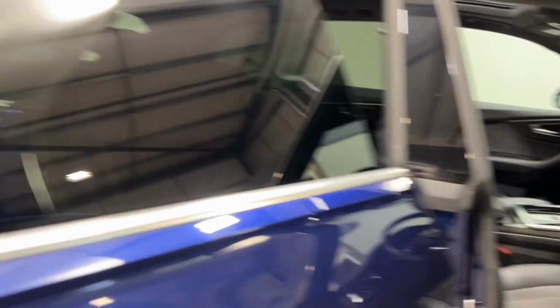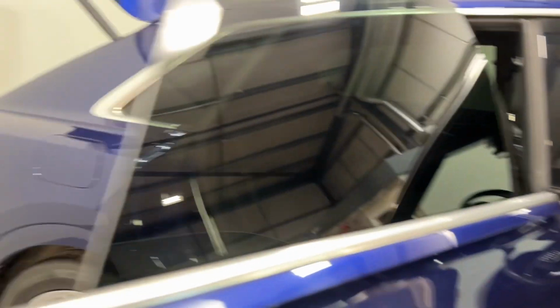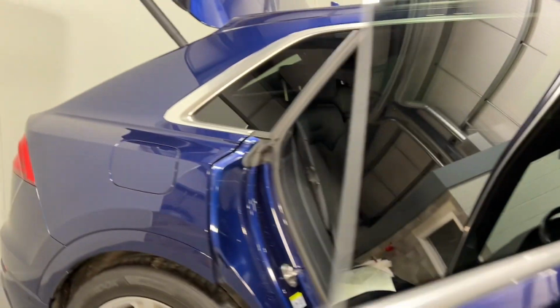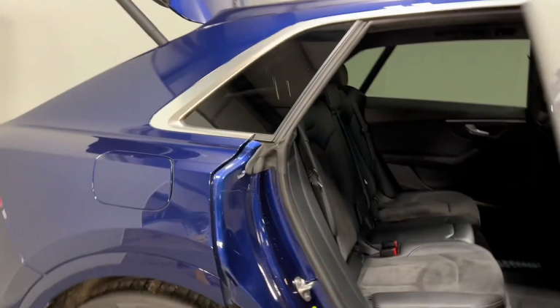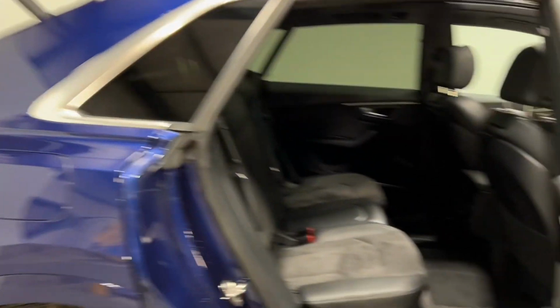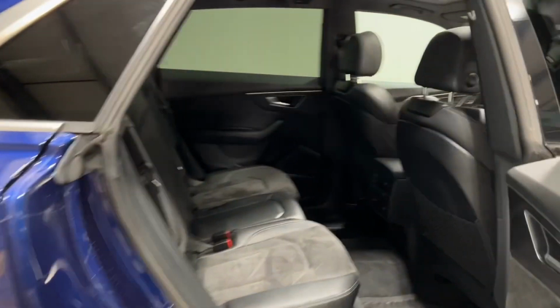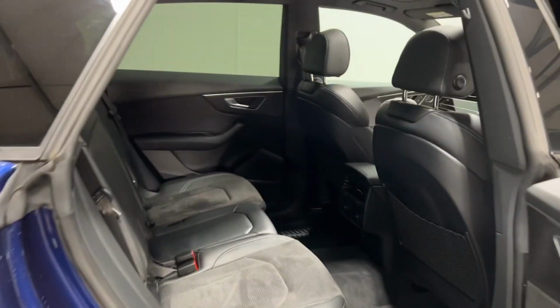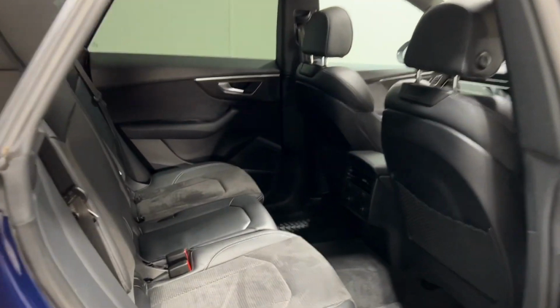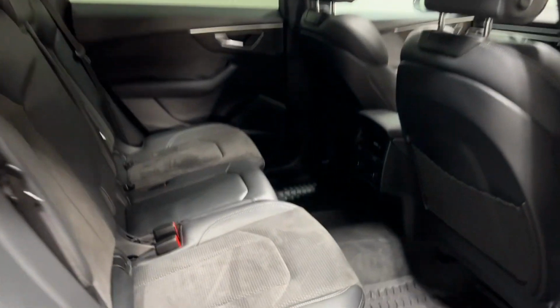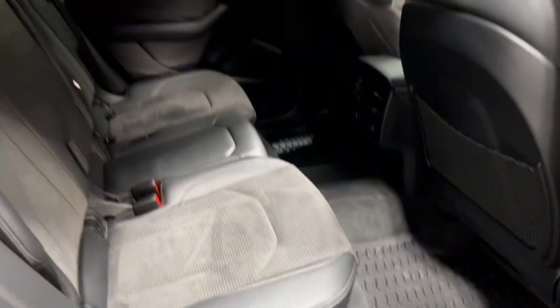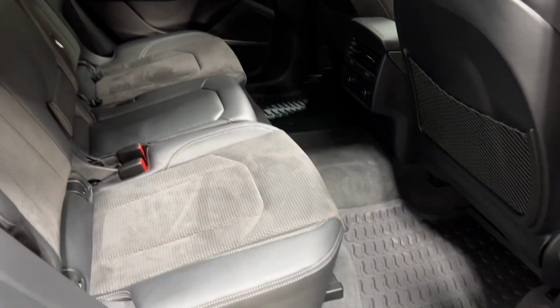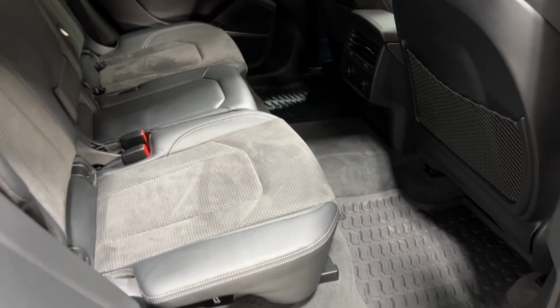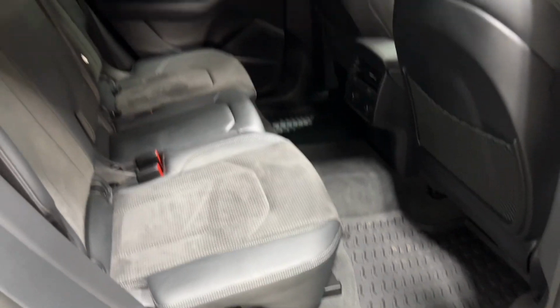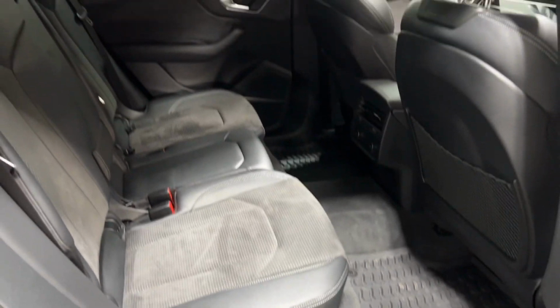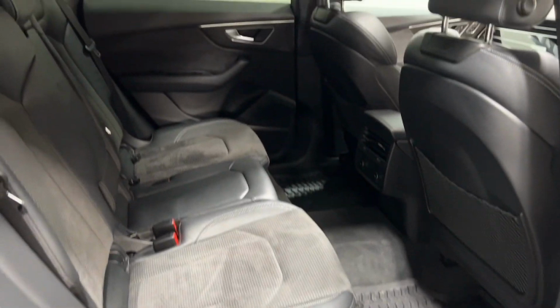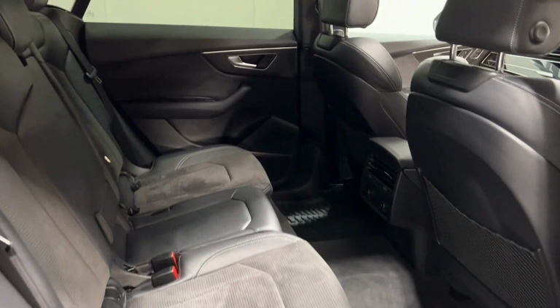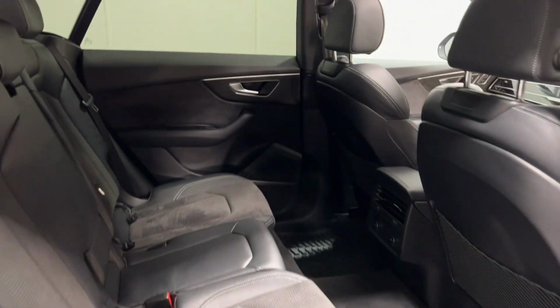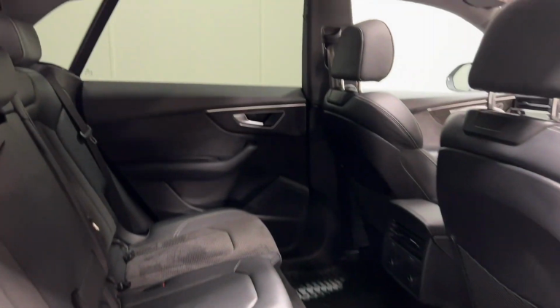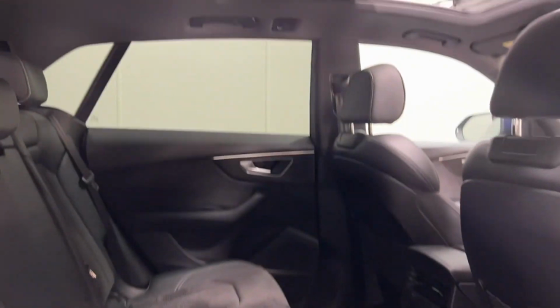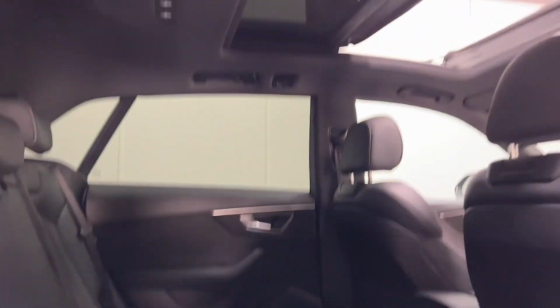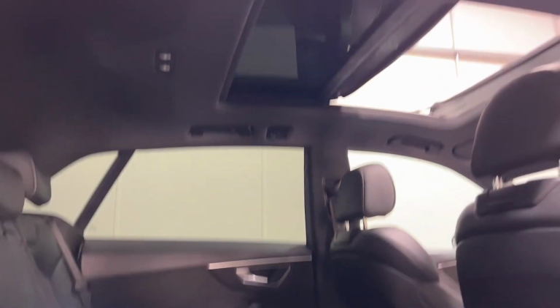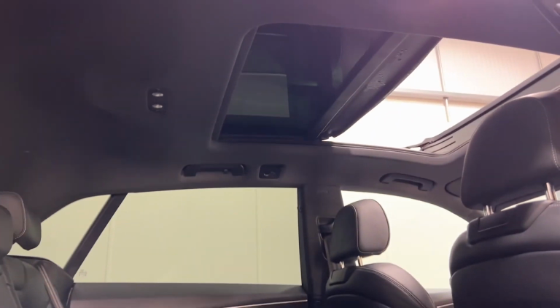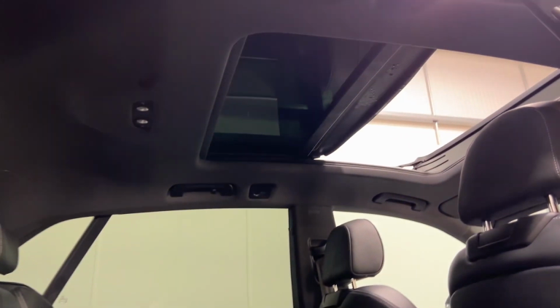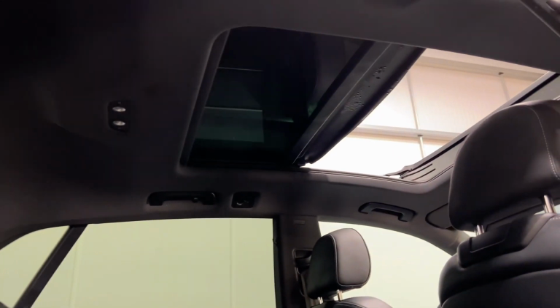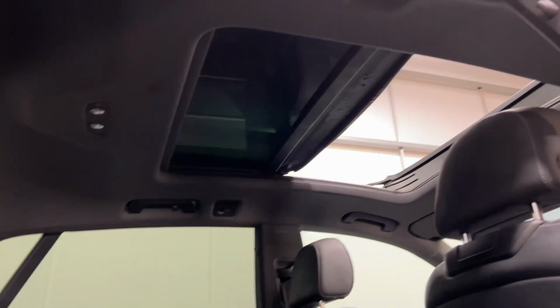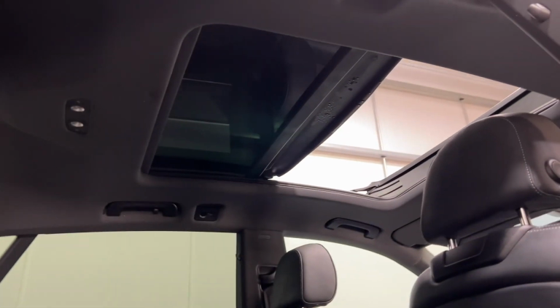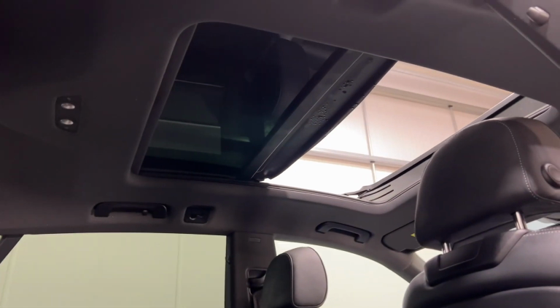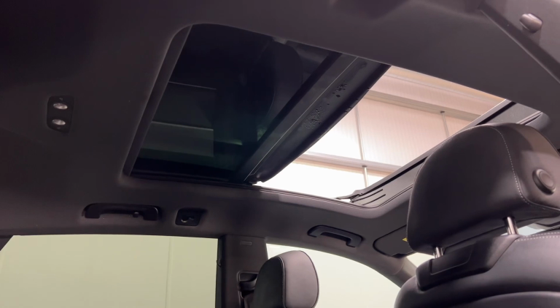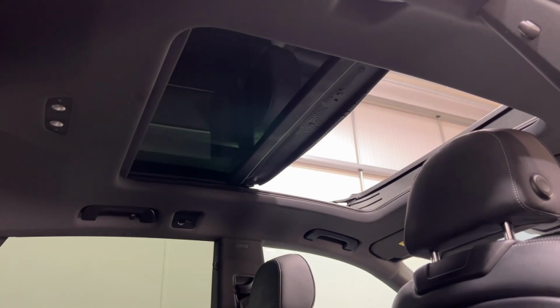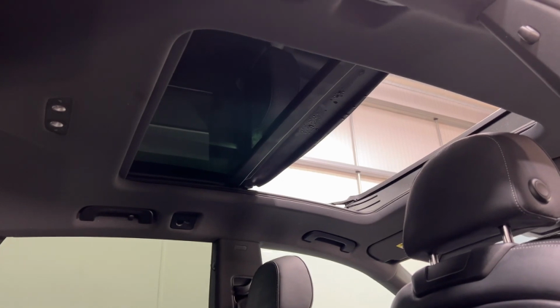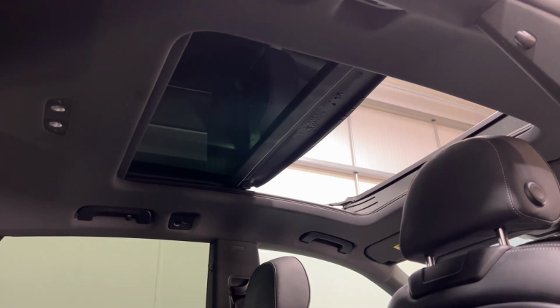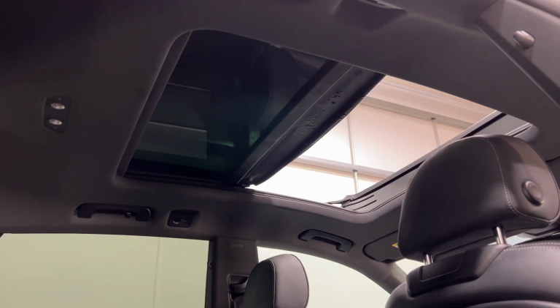Moving to the back, there are loads and loads of space in the back in this Audi Q8. This car also has a sliding panoramic glass roof.